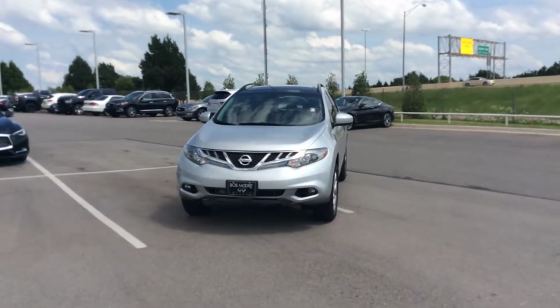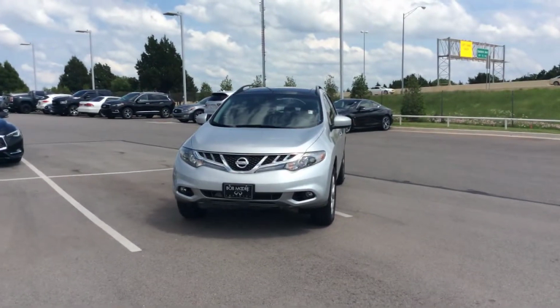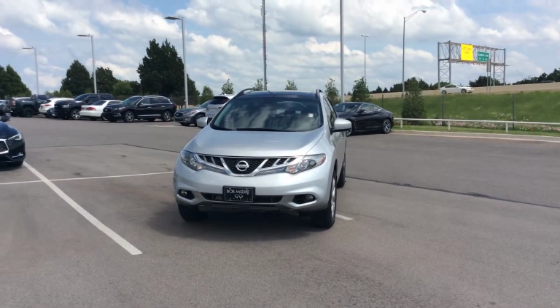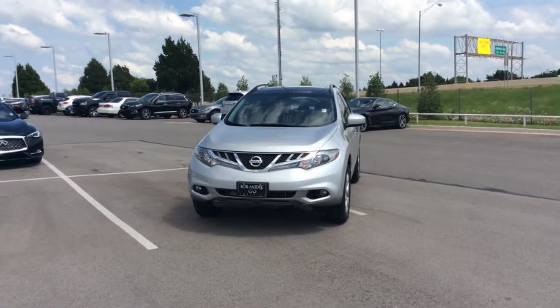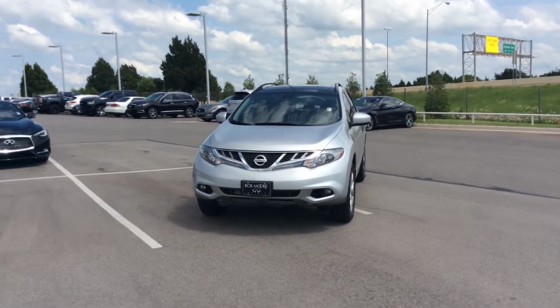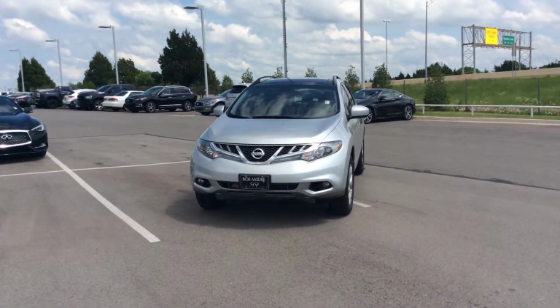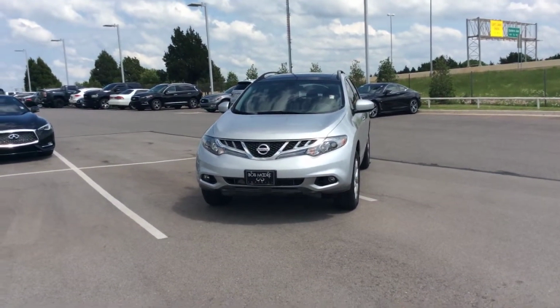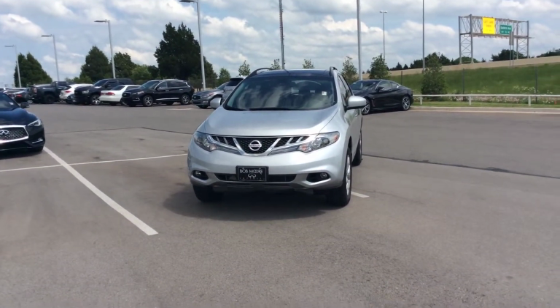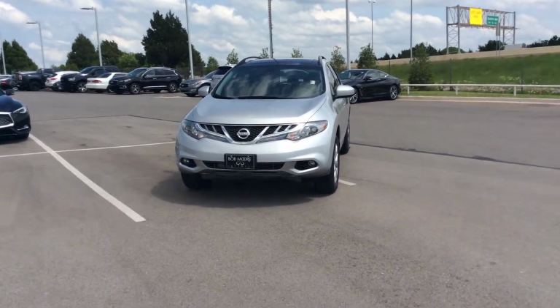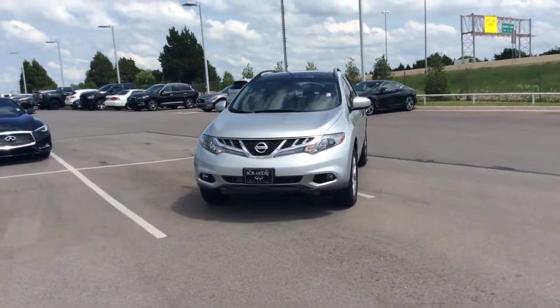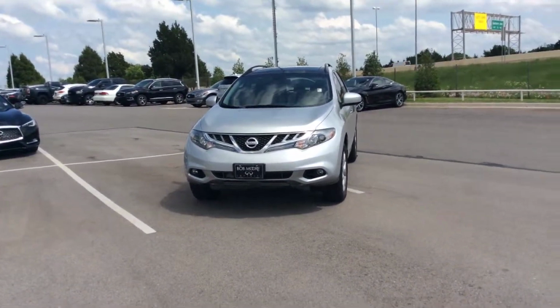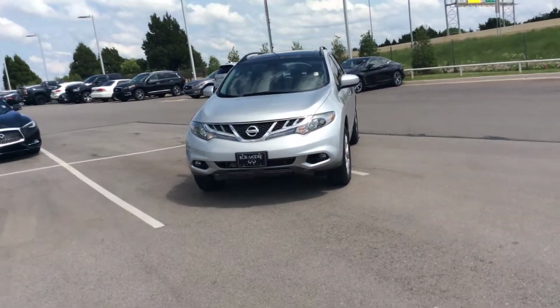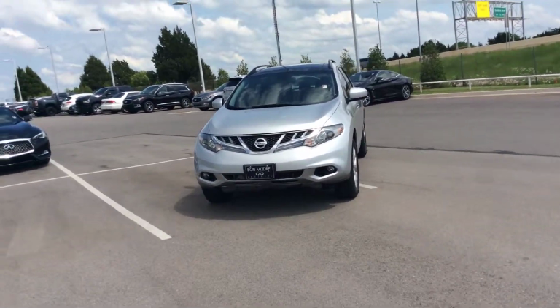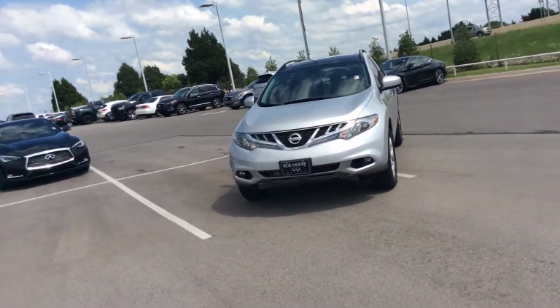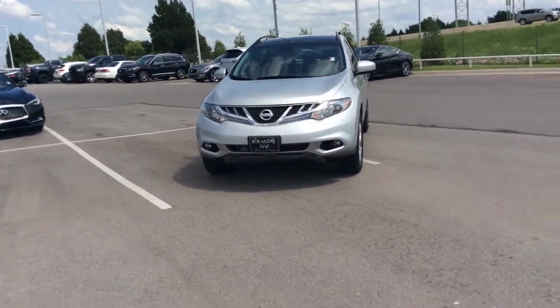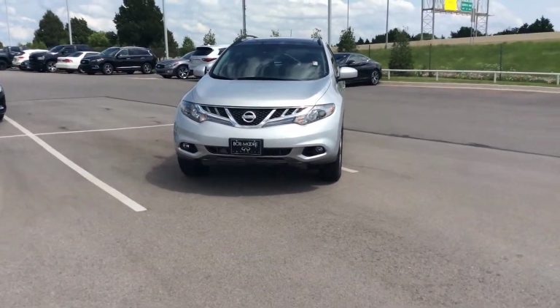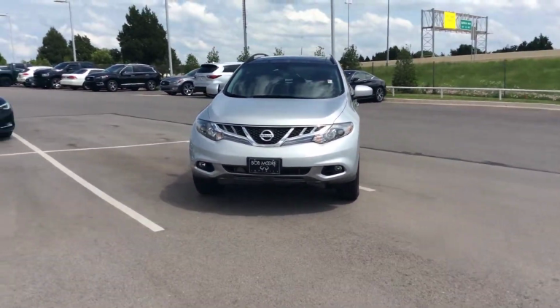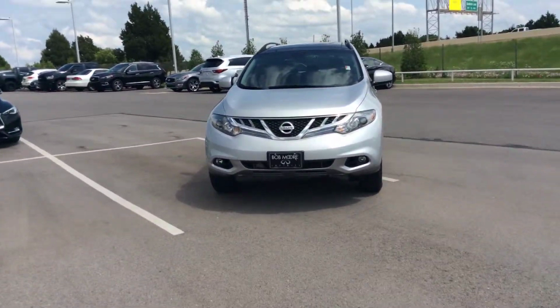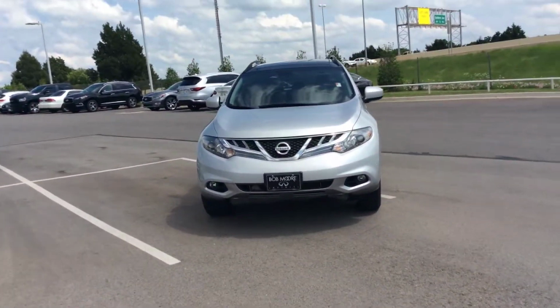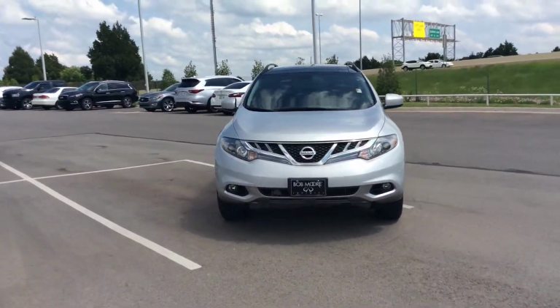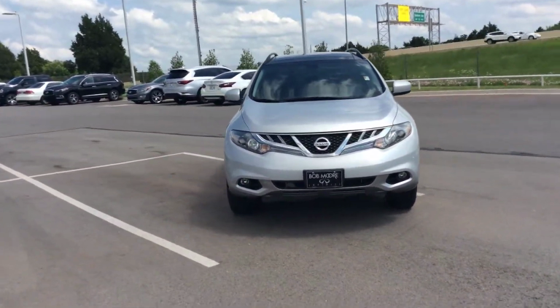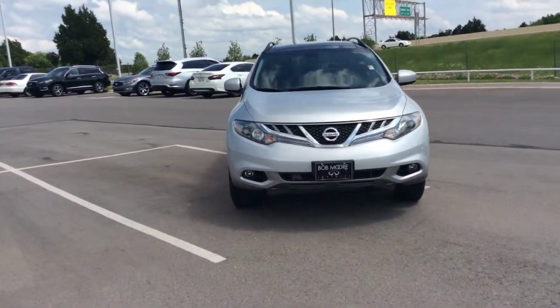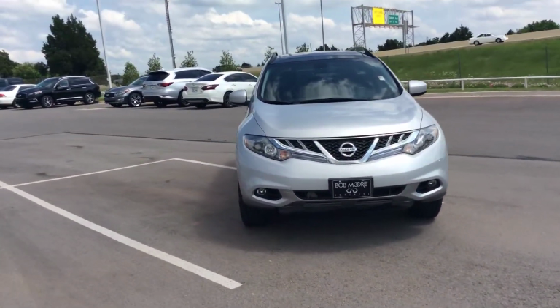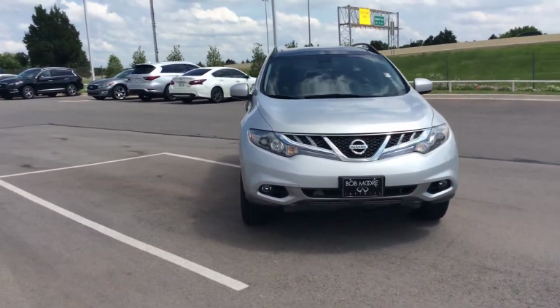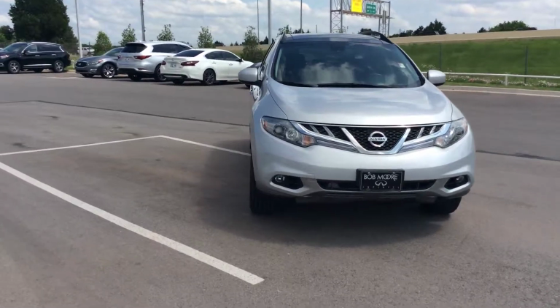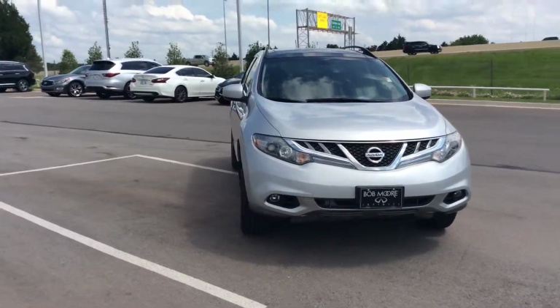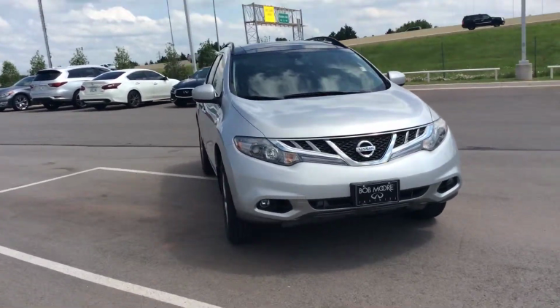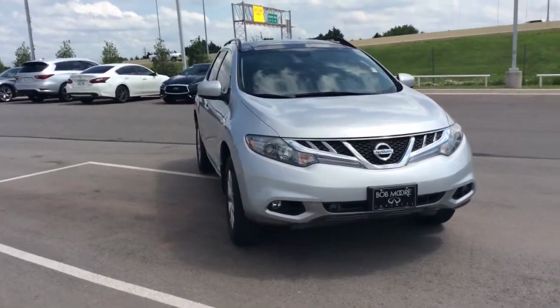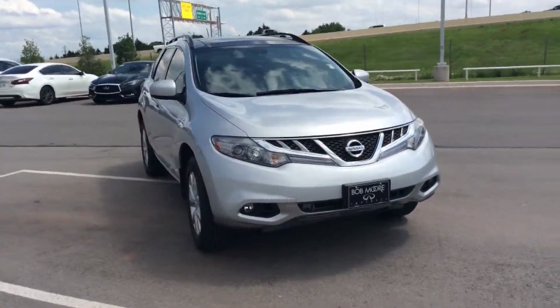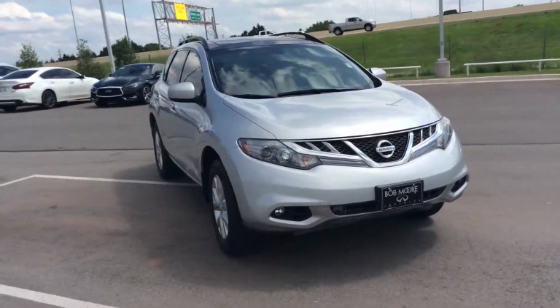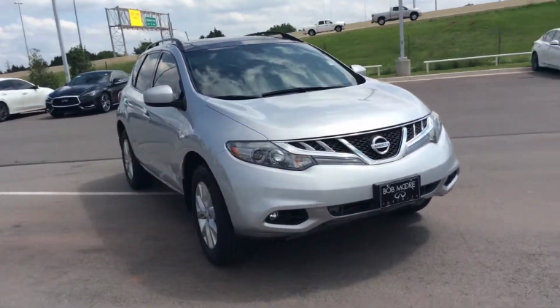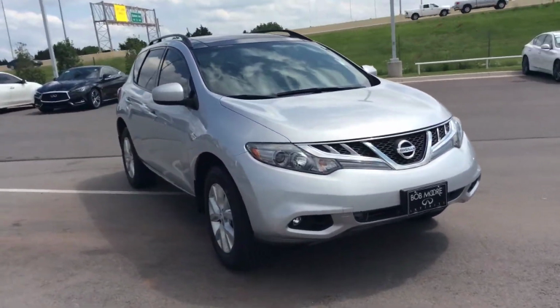Good afternoon, this is AJ from Bulbman Infinity. I'm making a video today on the 2012 Nissan Murano. It is a fresh trade we just got. SL all-wheel drive, fully loaded.